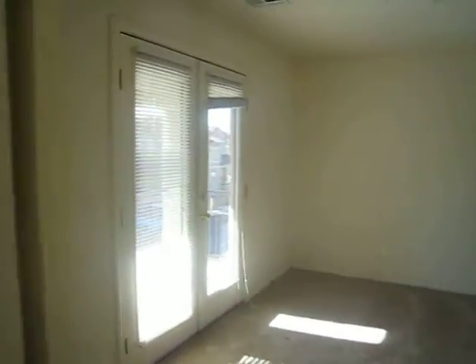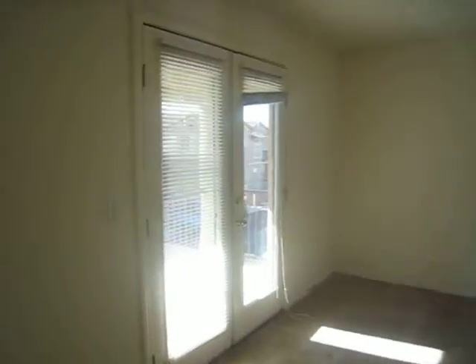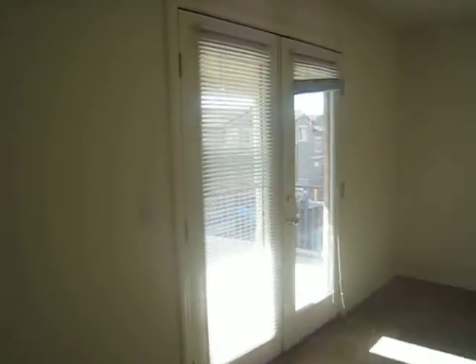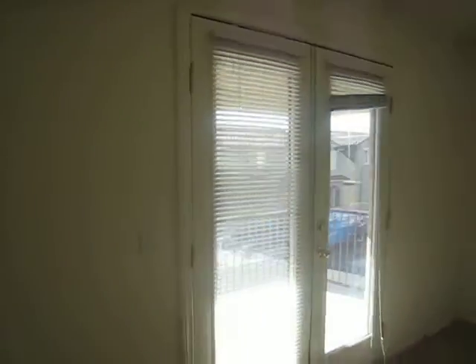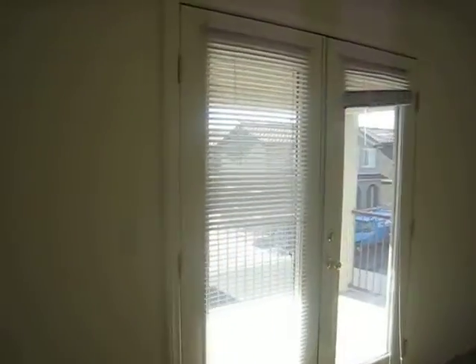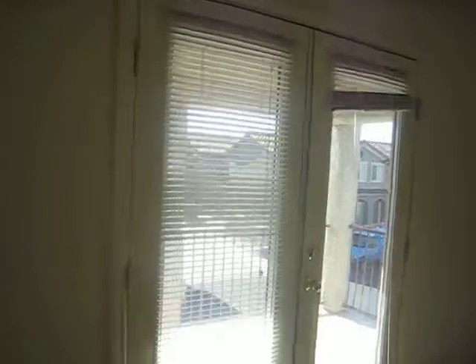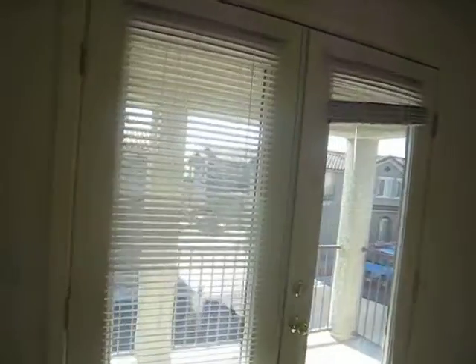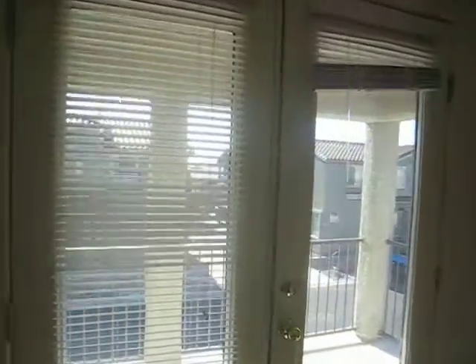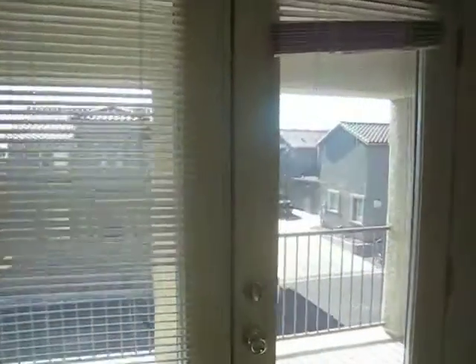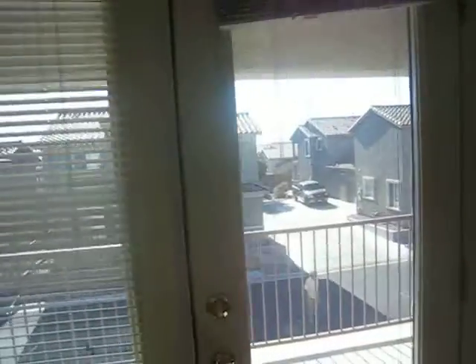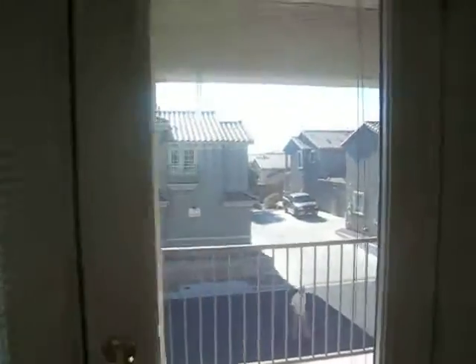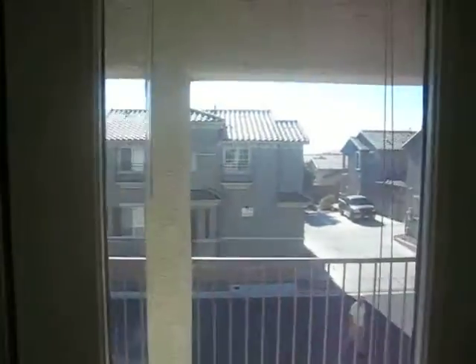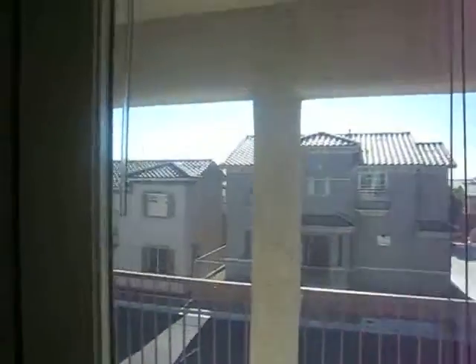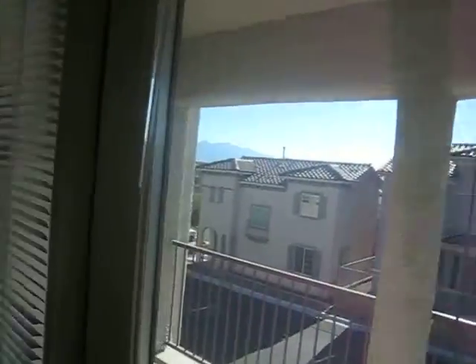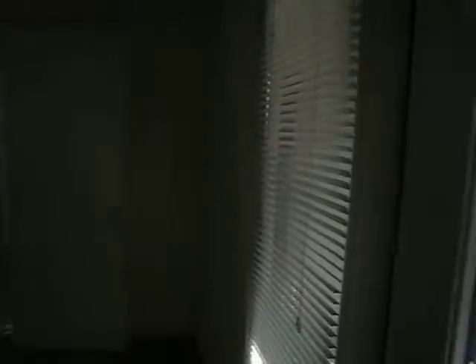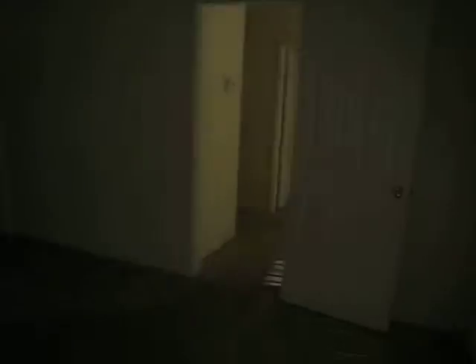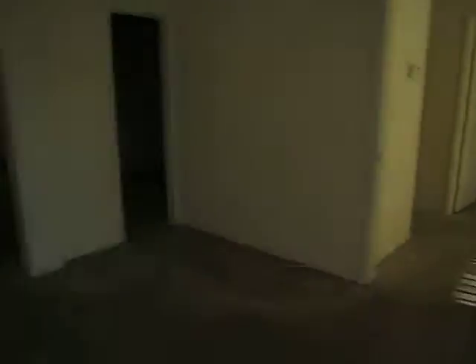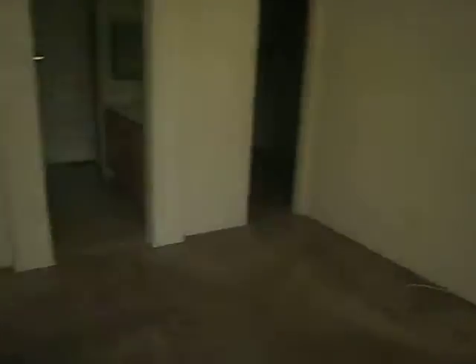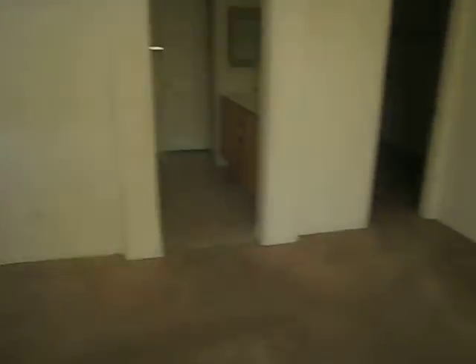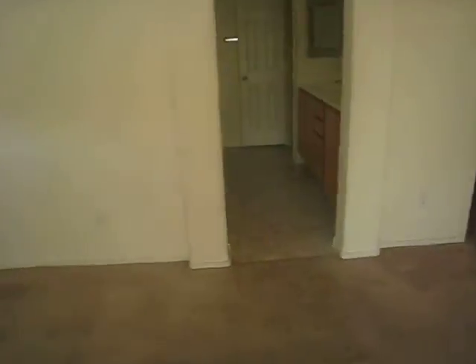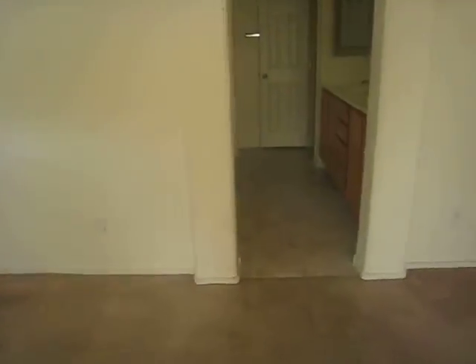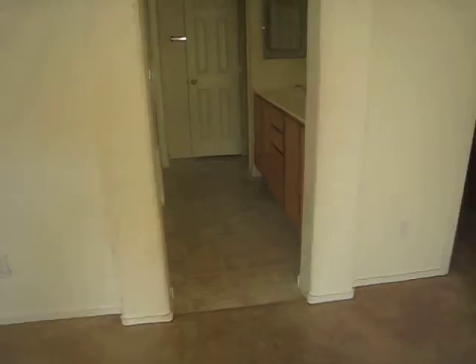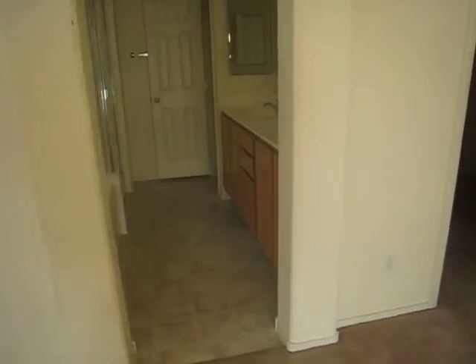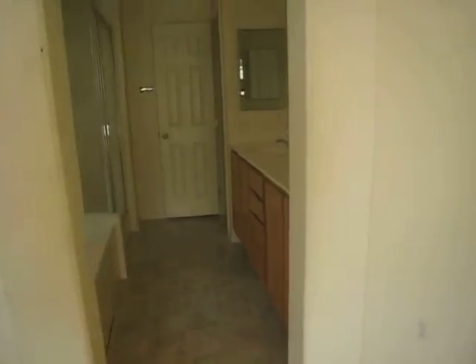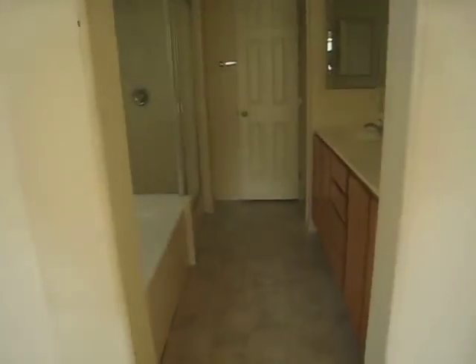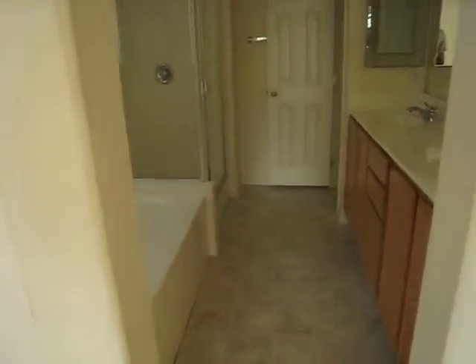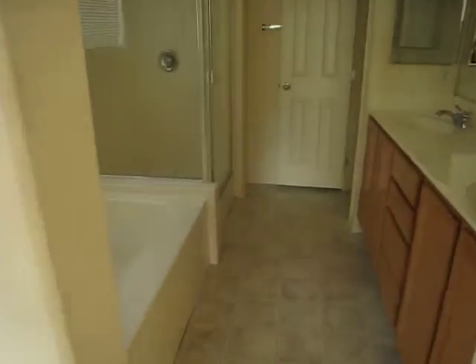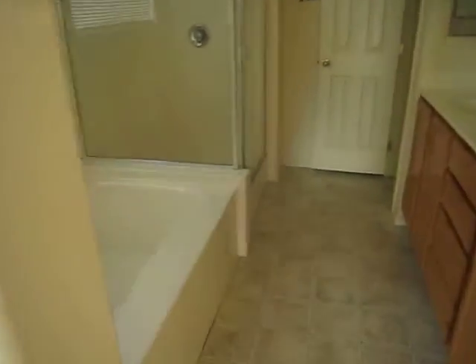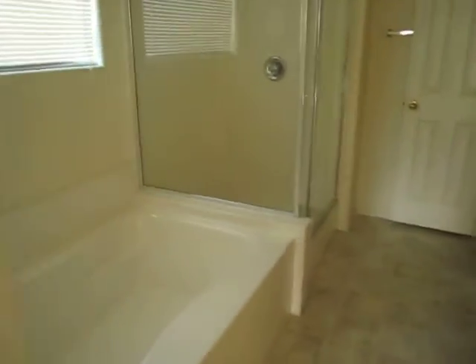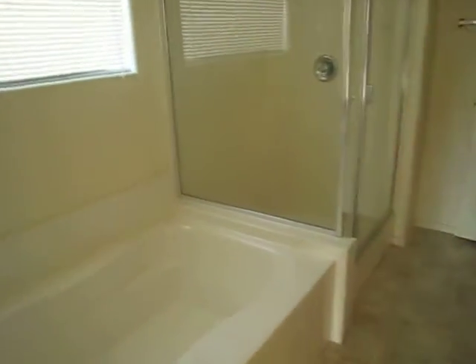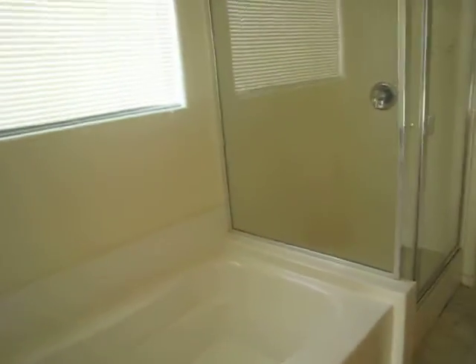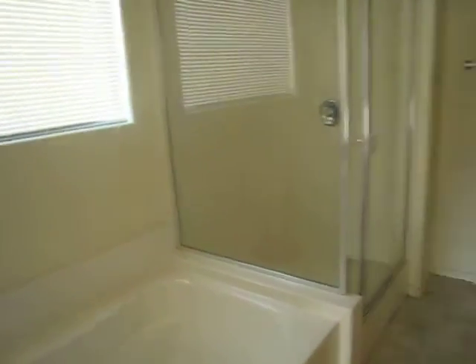Now, we have a nice little balcony out here — nice little feature. Carpet replaced. Linoleum is fine; it's been secured.